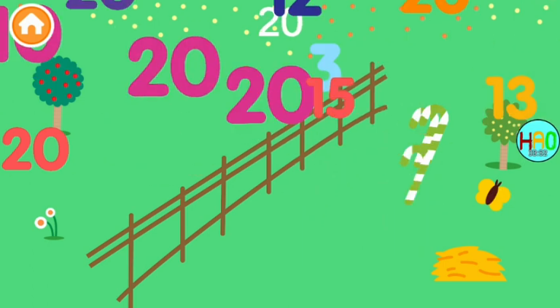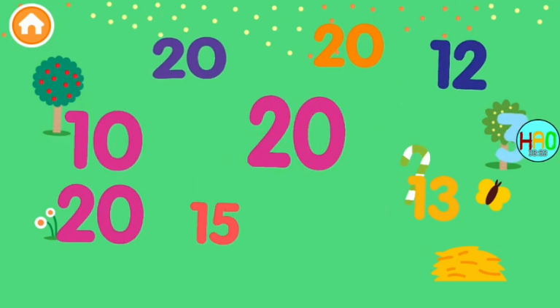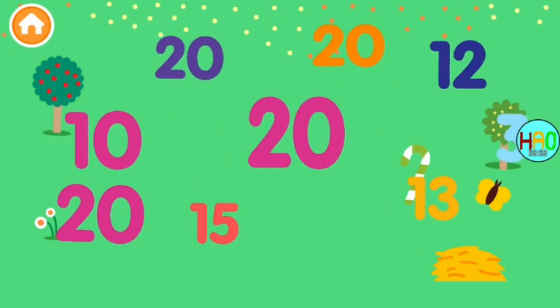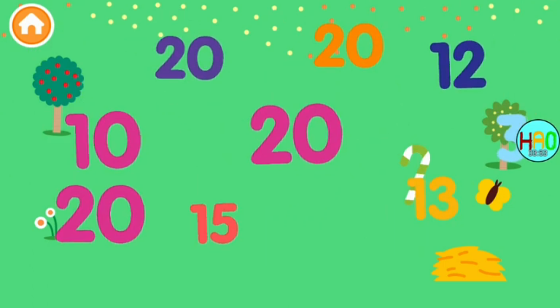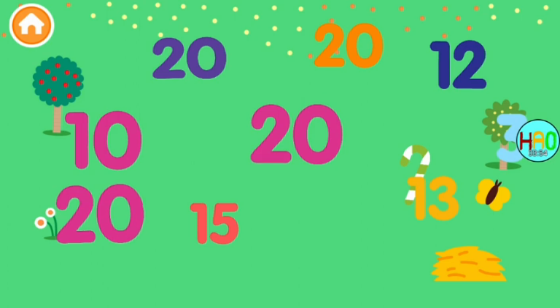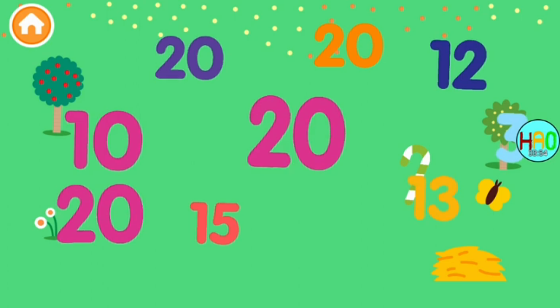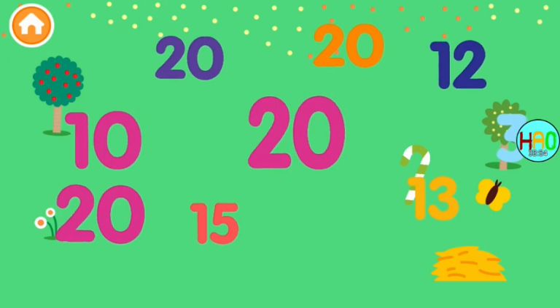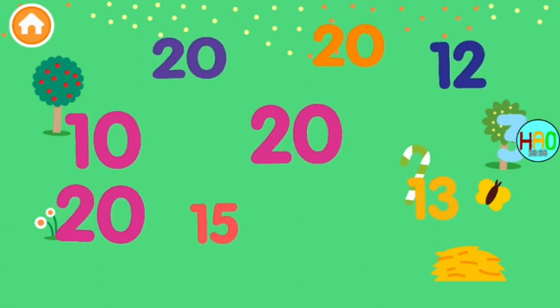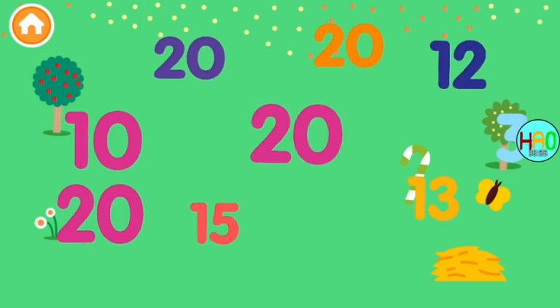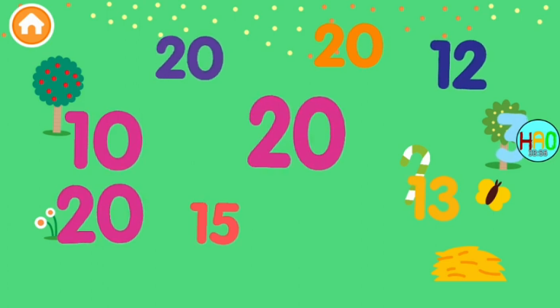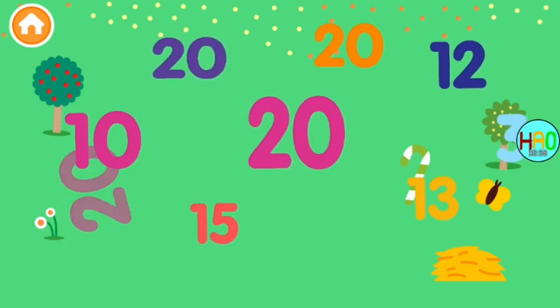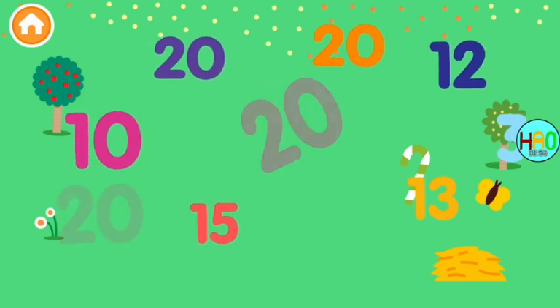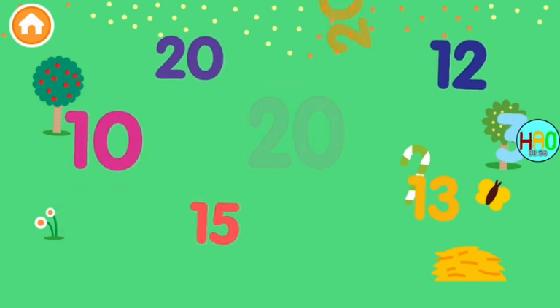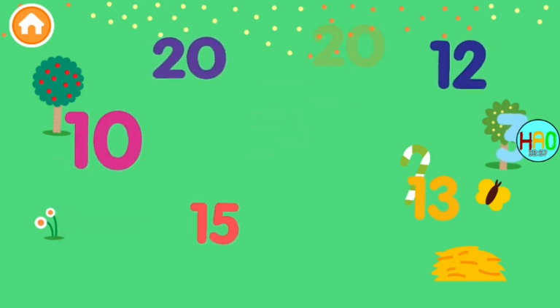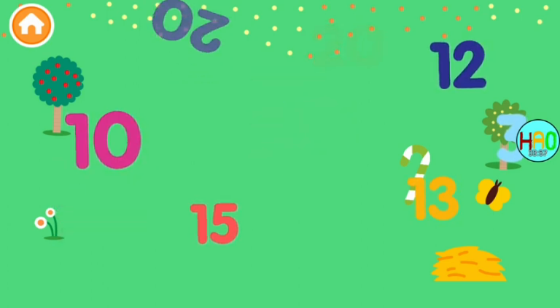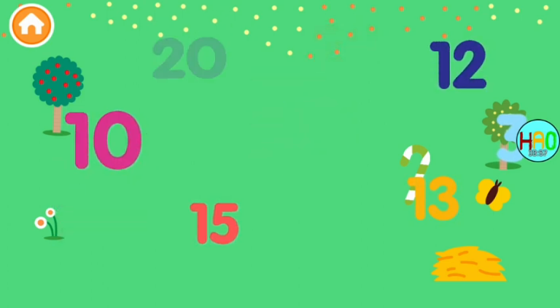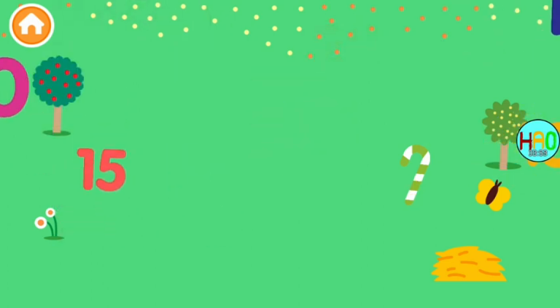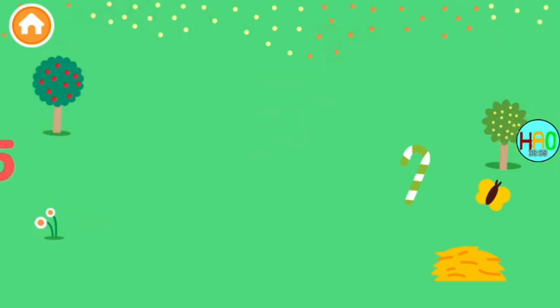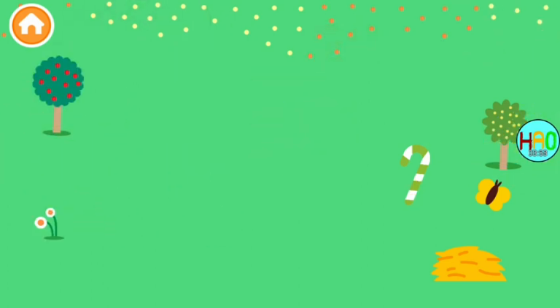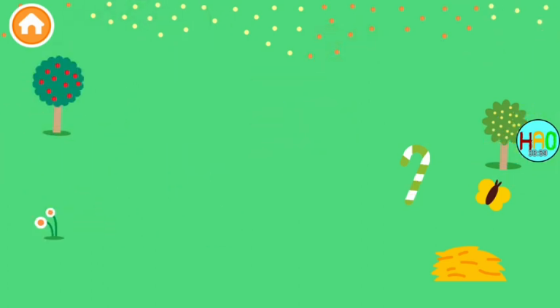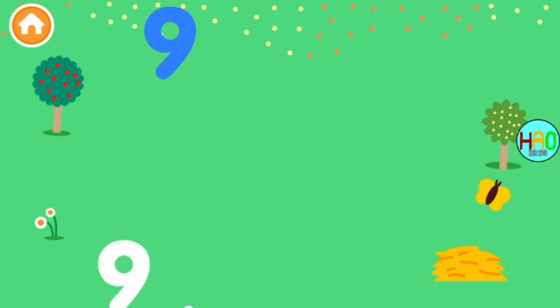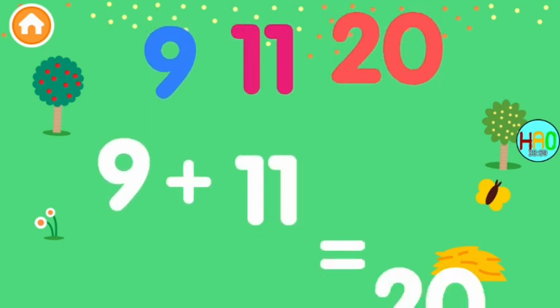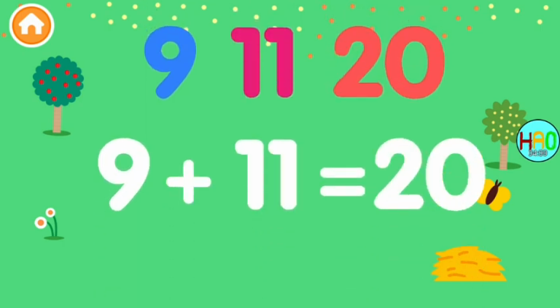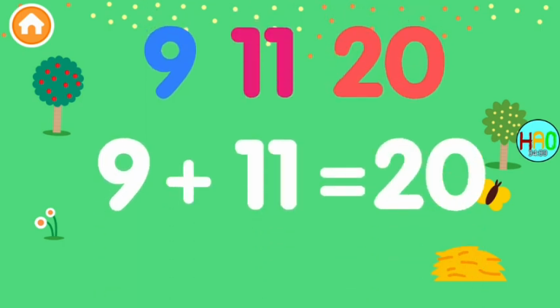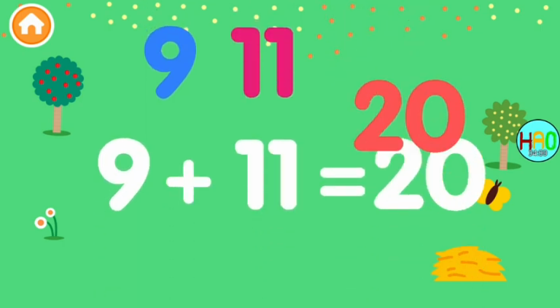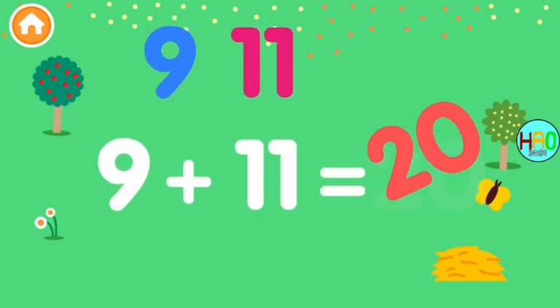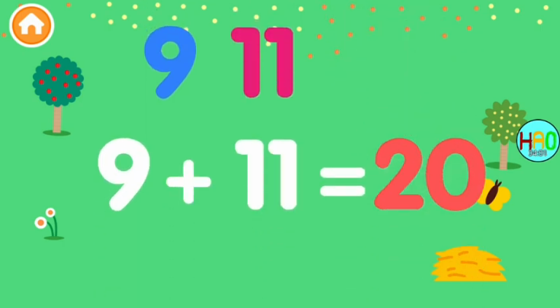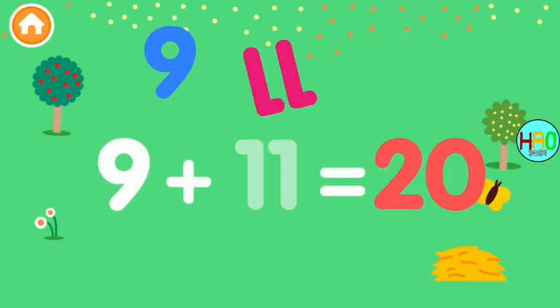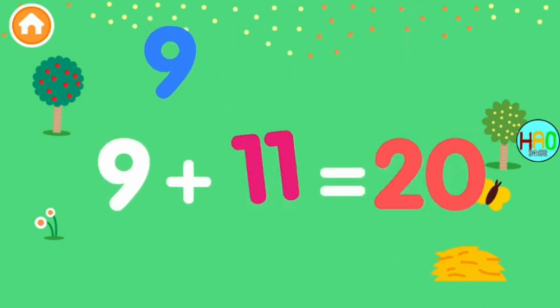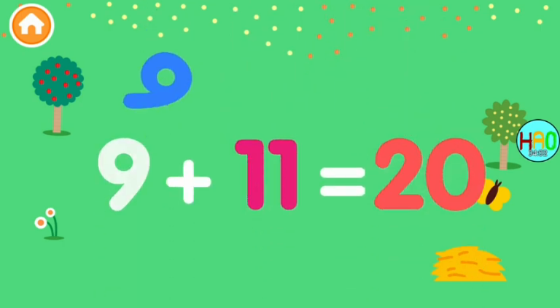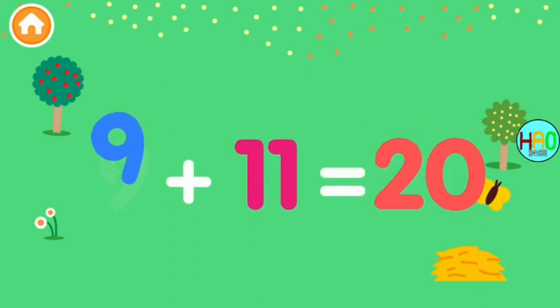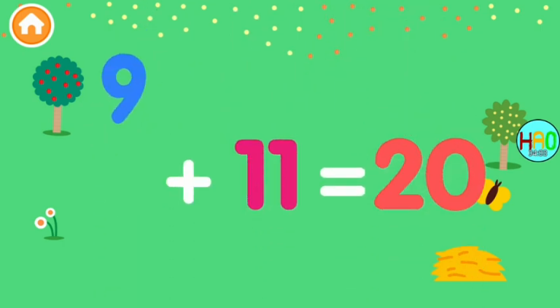Can you find all the number 20s? 20! Well done! 20! 11, 9!